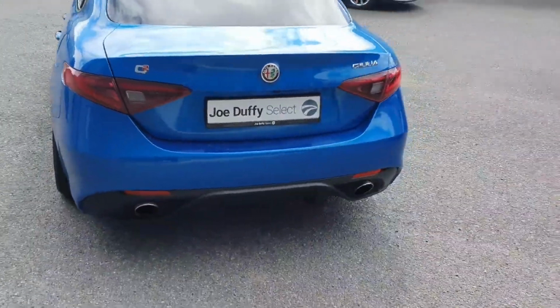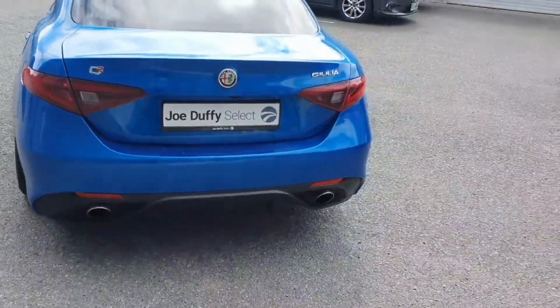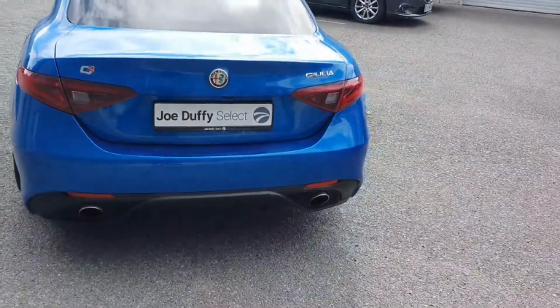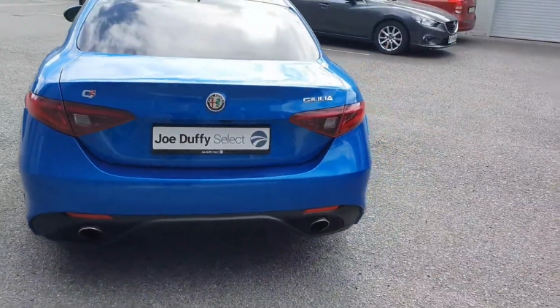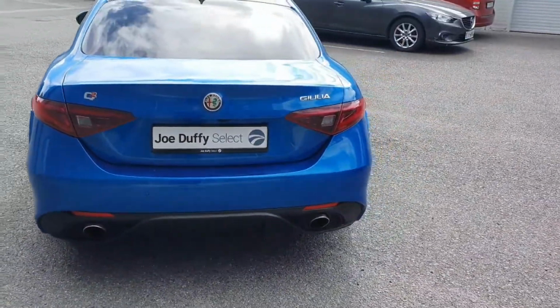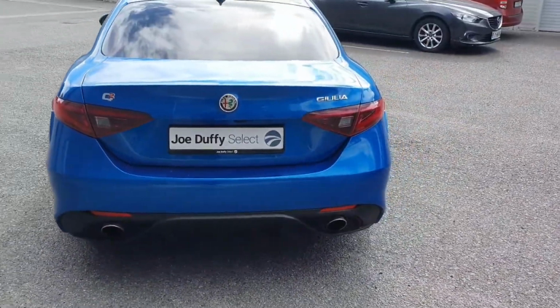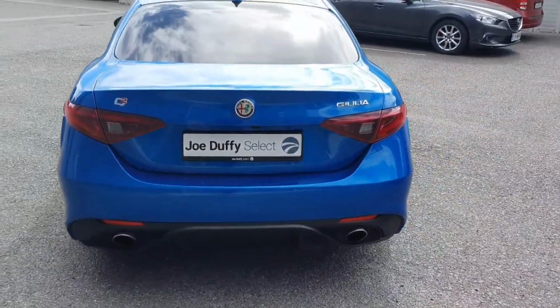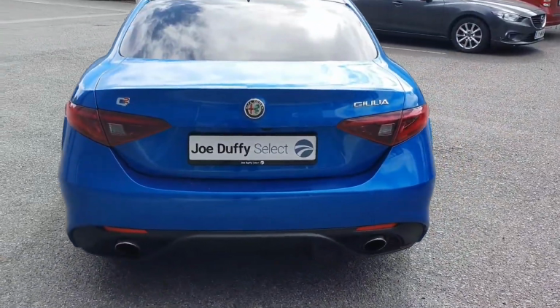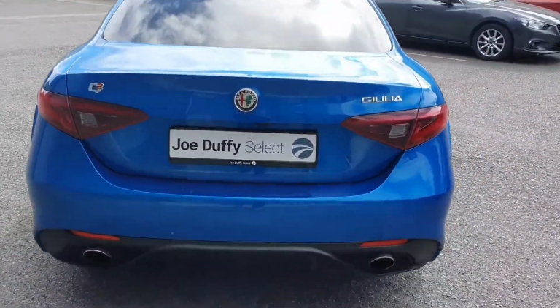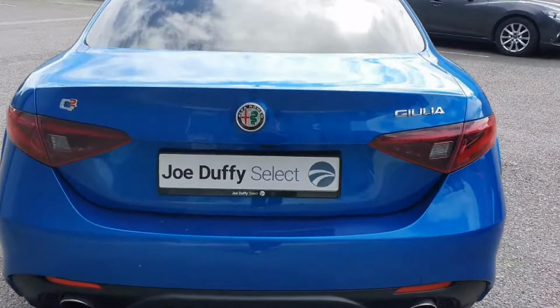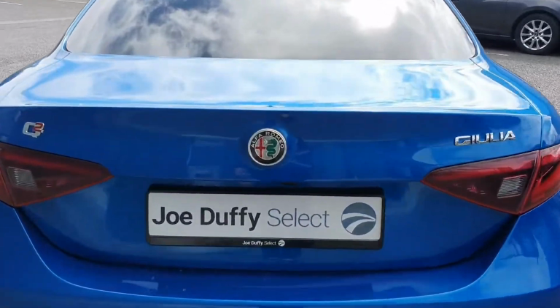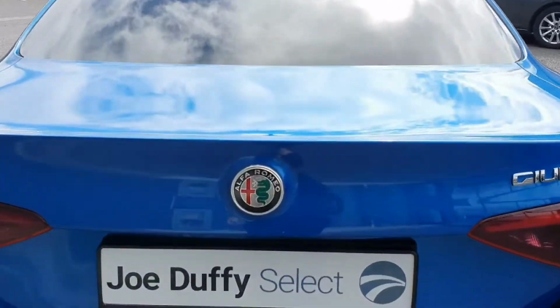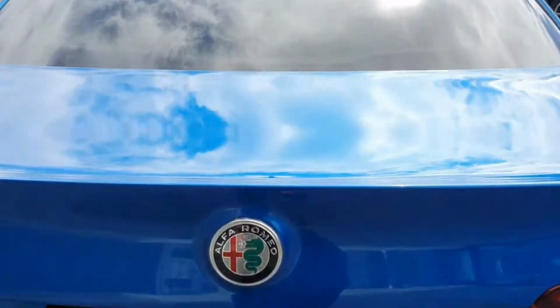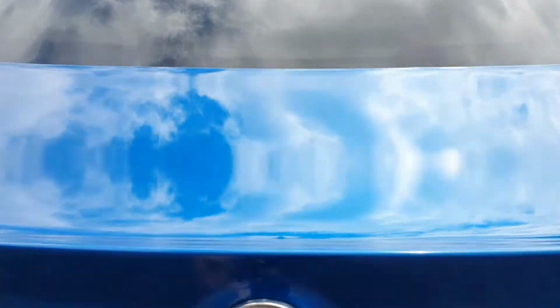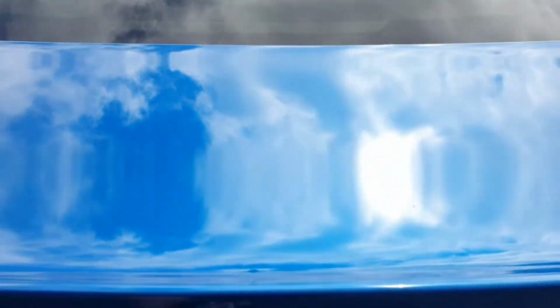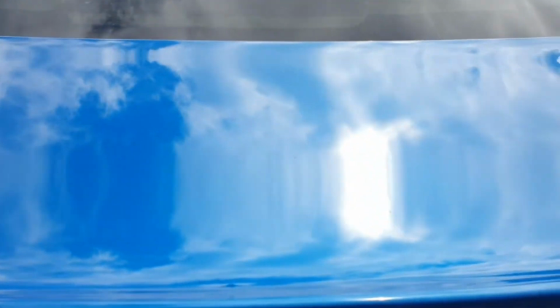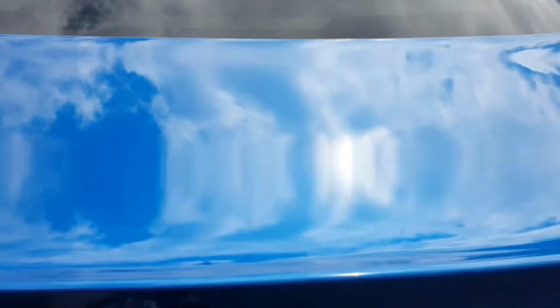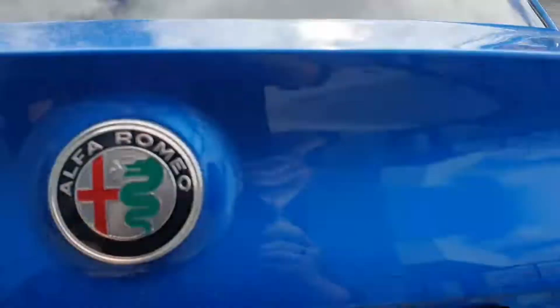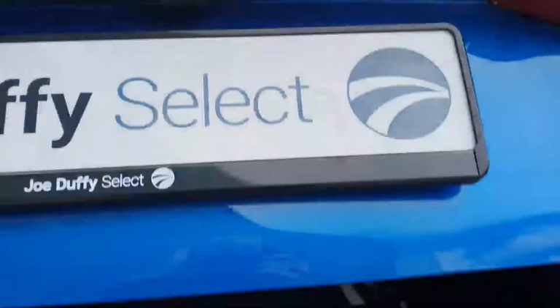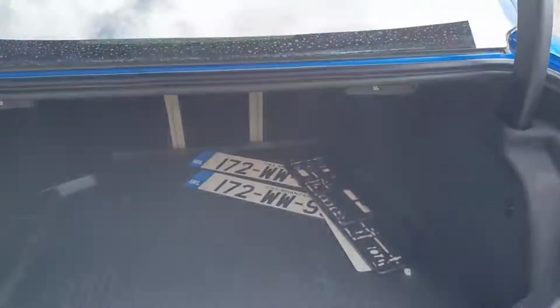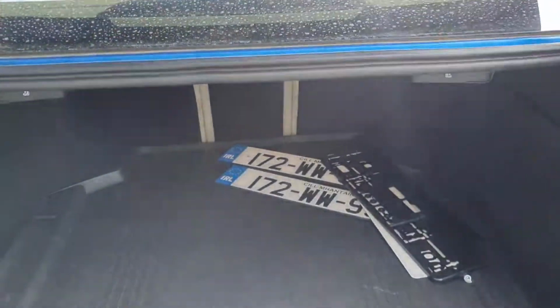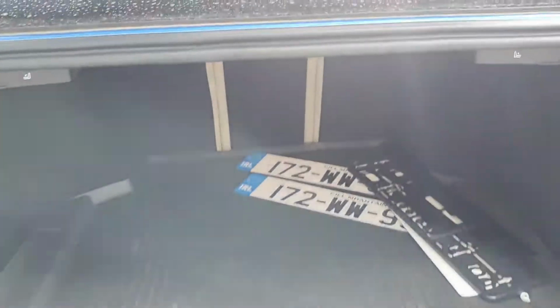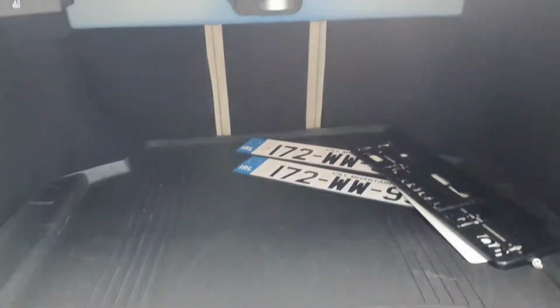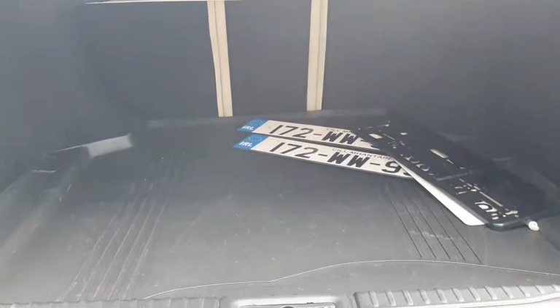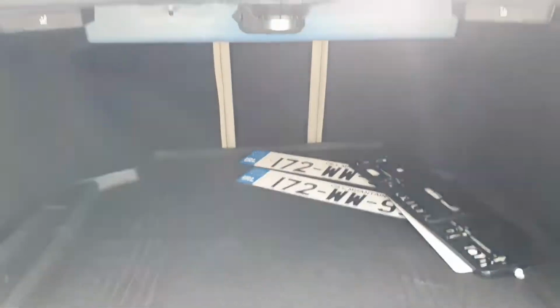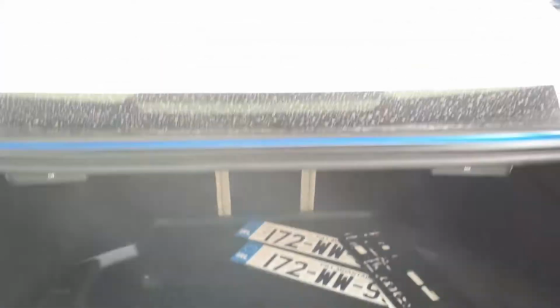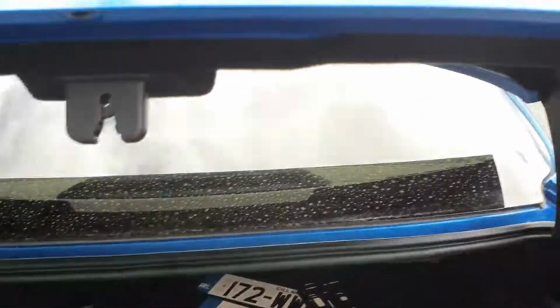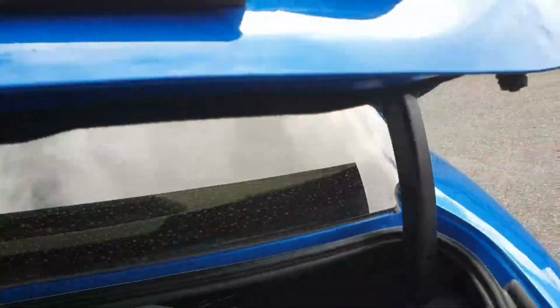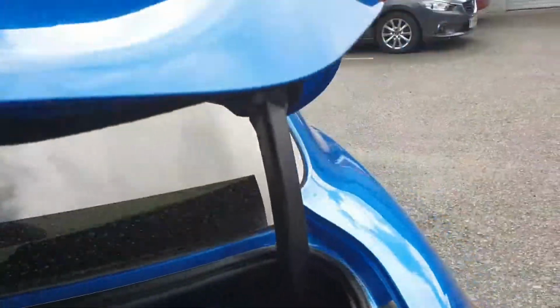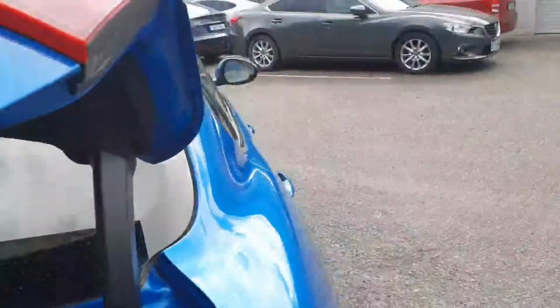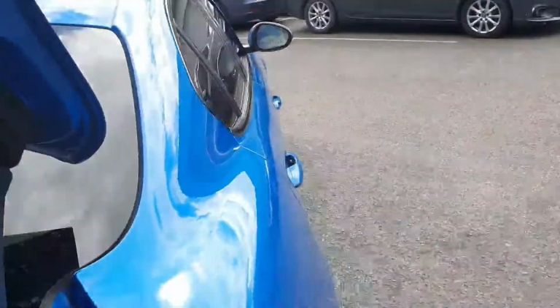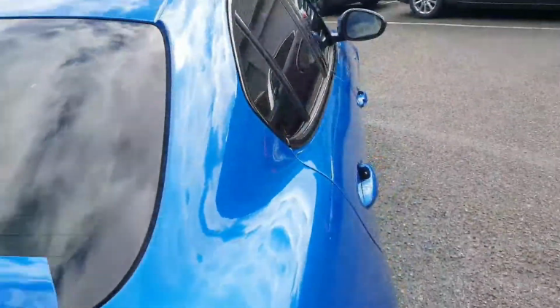At the rear you also have your twin chrome tipped exhaust, your reversing camera, reversing sensors front and rear, and a very spacious boot with some split fold rear seats.